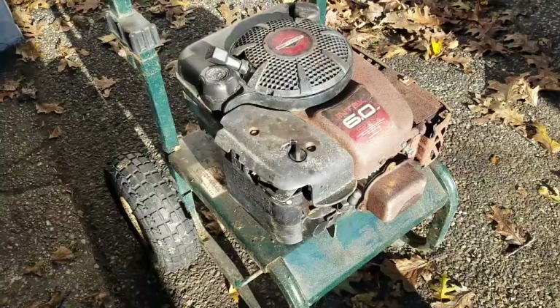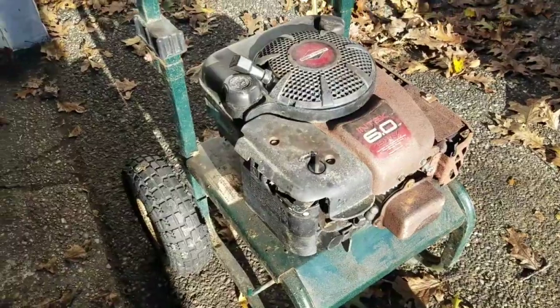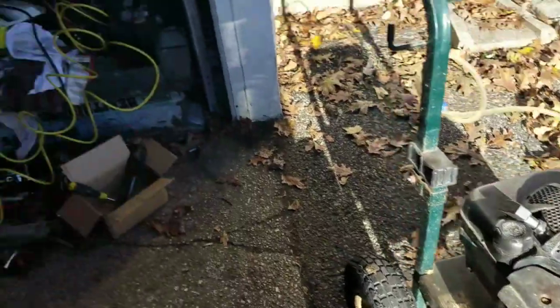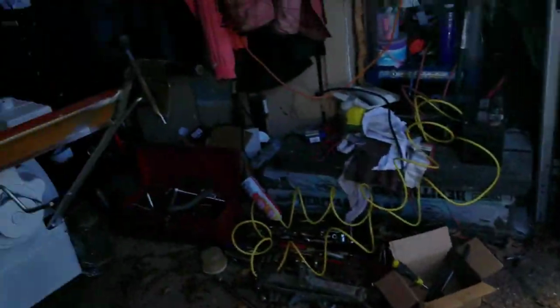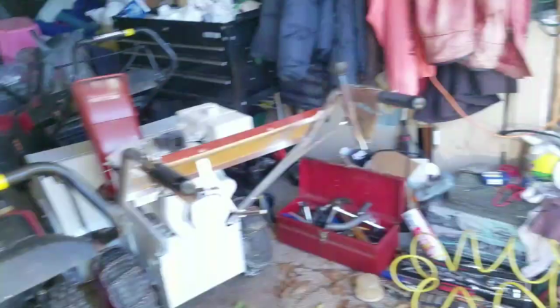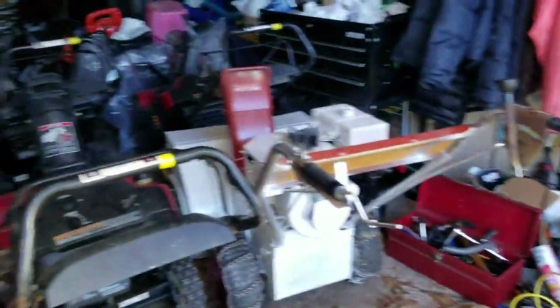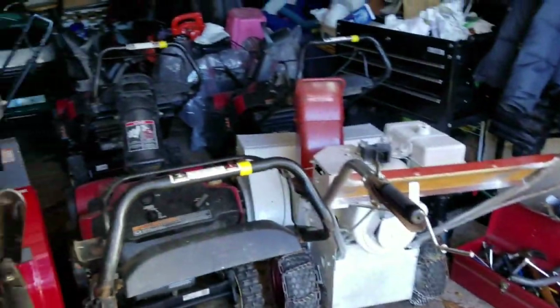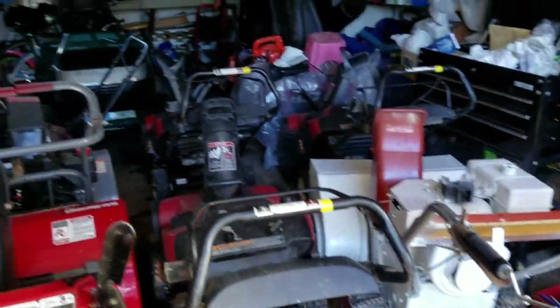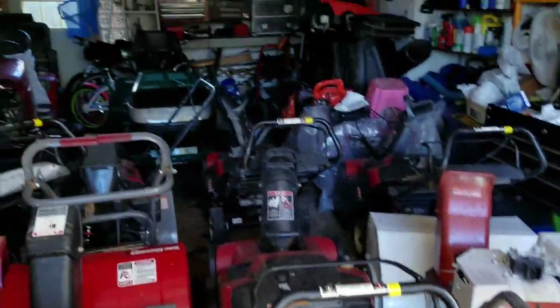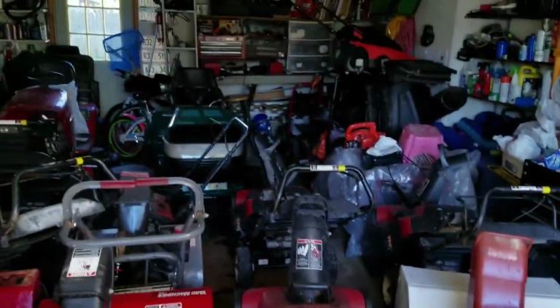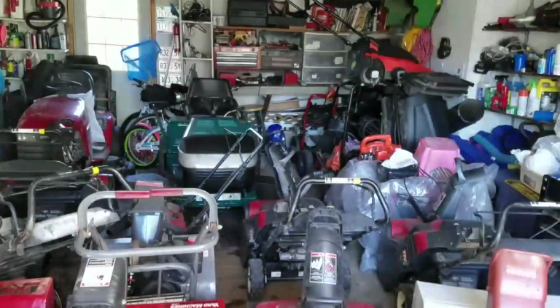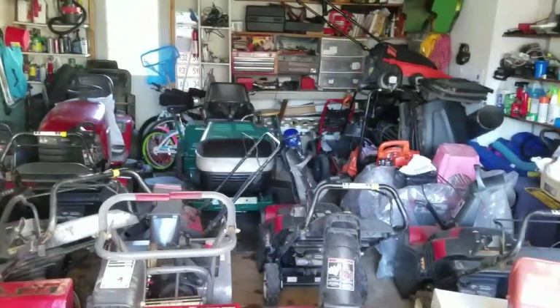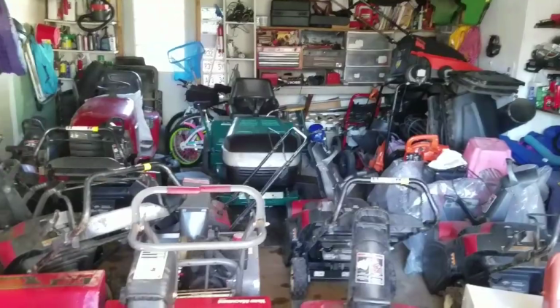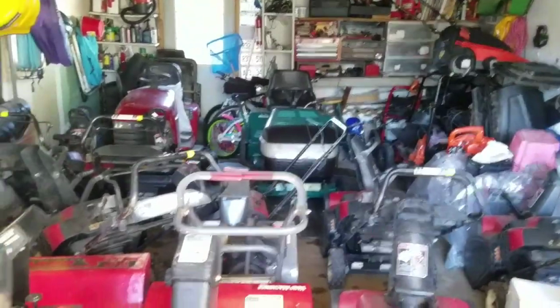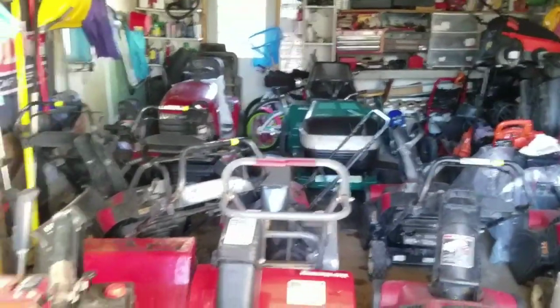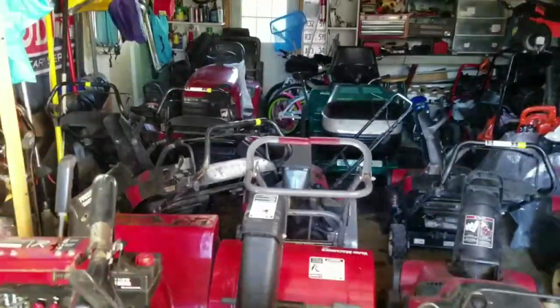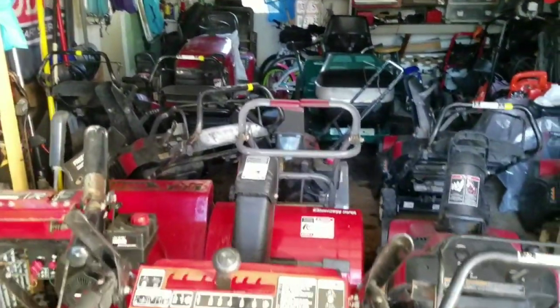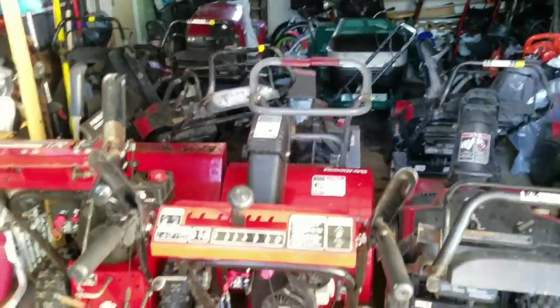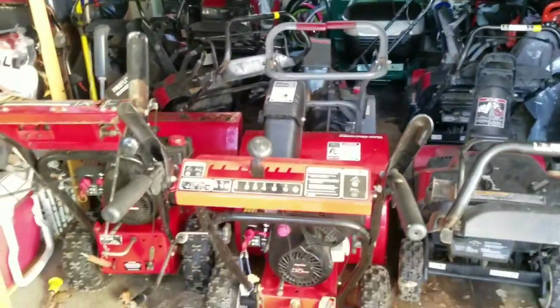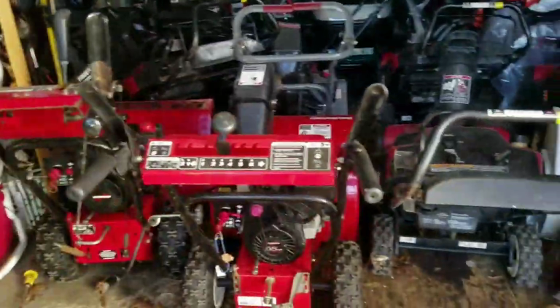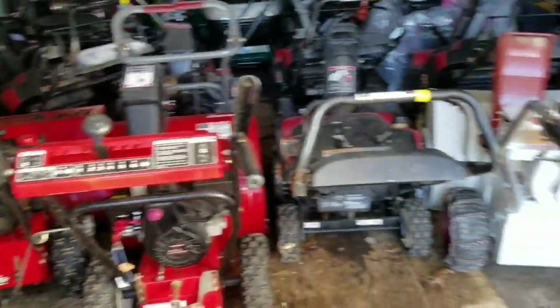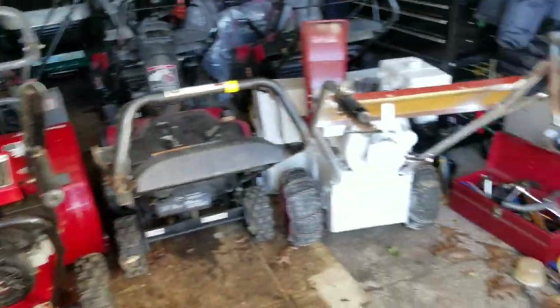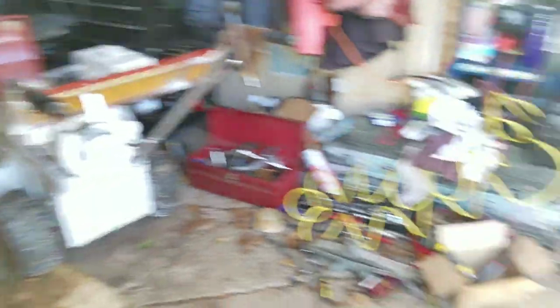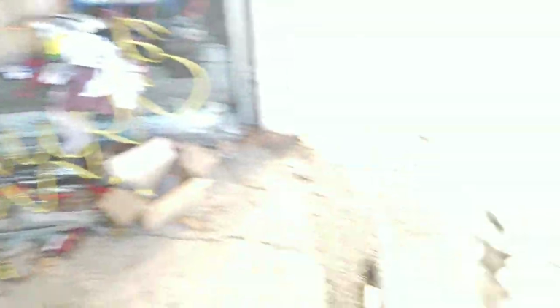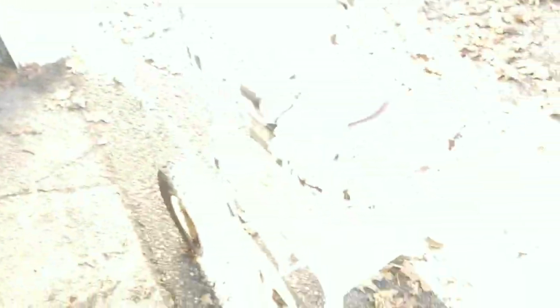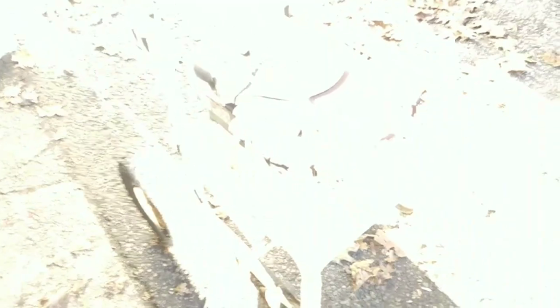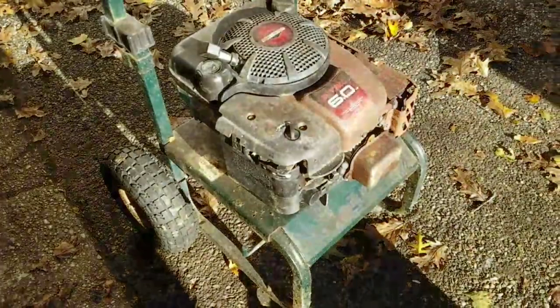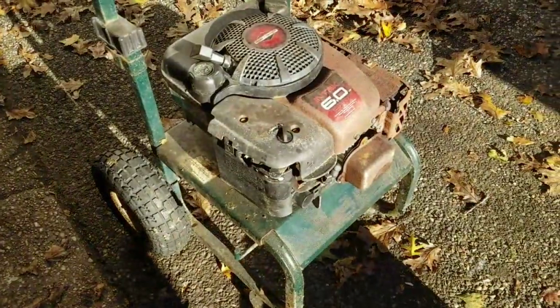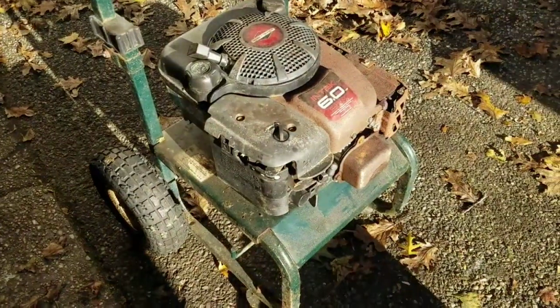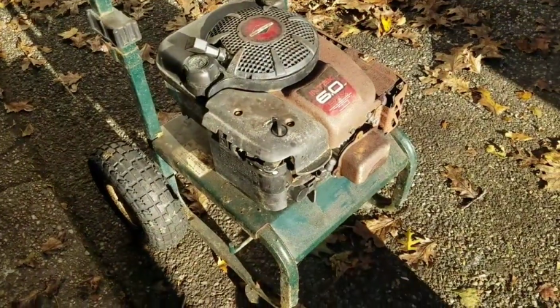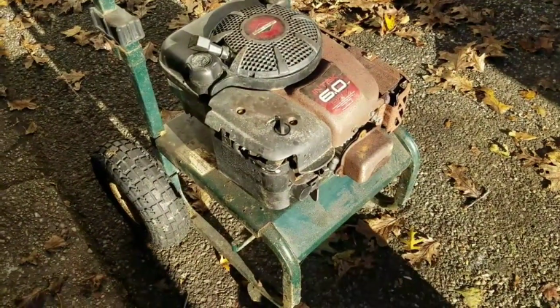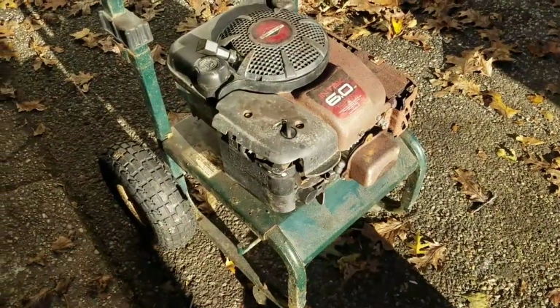I keep most of my stuff in my garage and I have a shed in the back too, because I'm very wary about rust and taking care of your stuff.